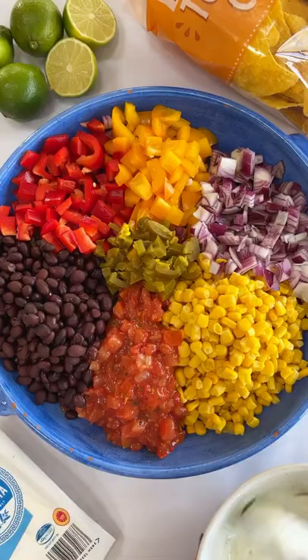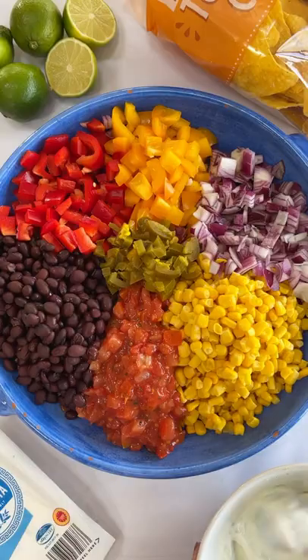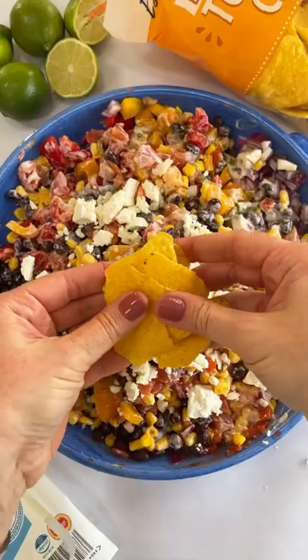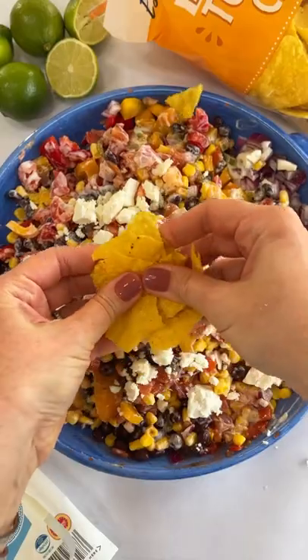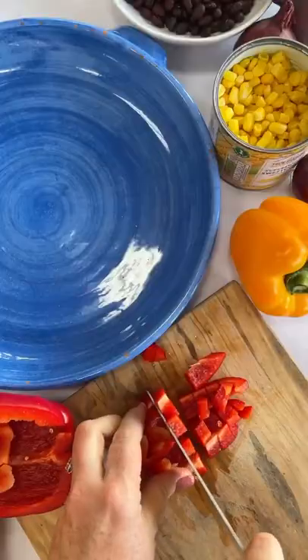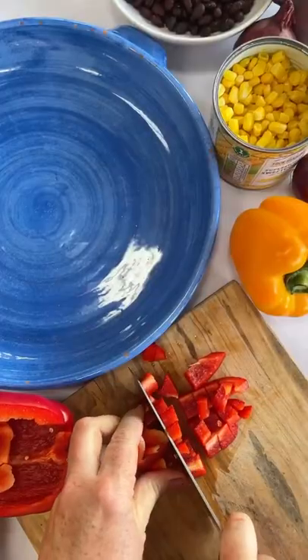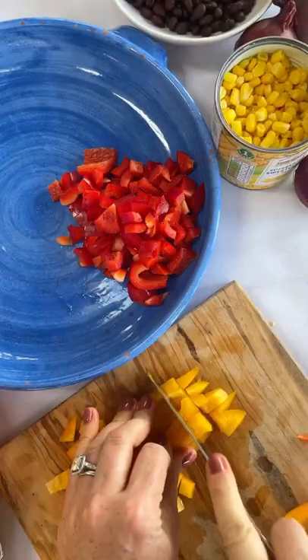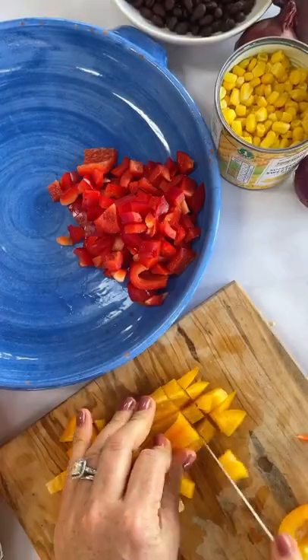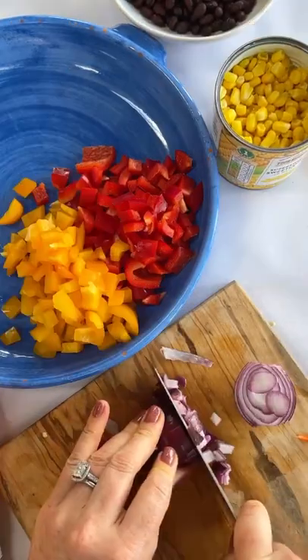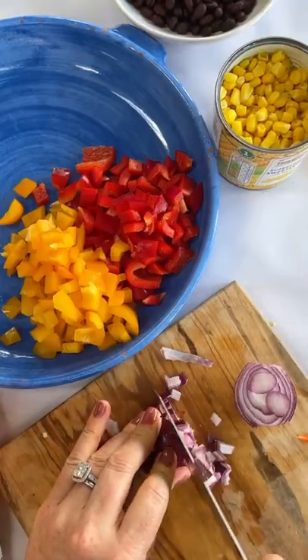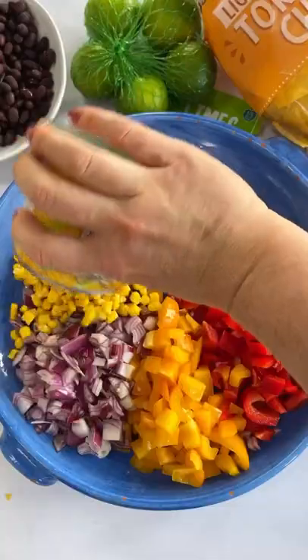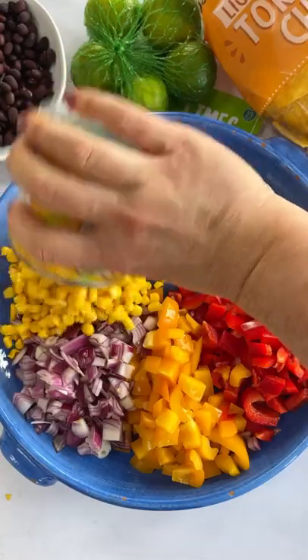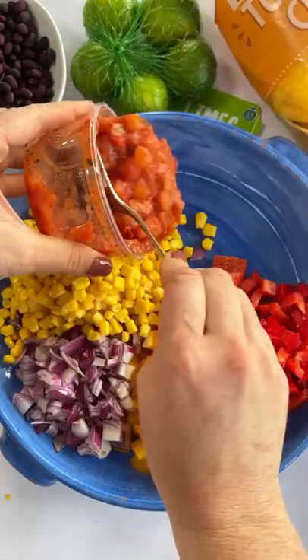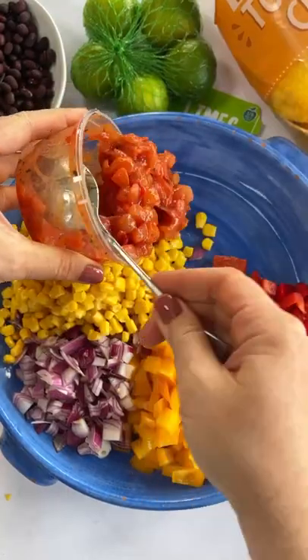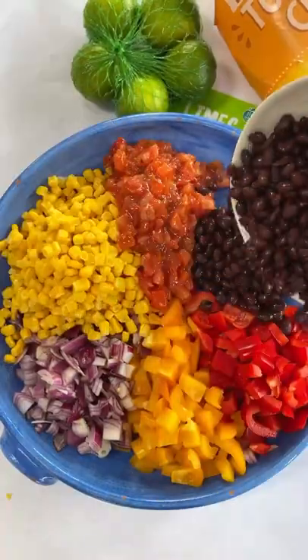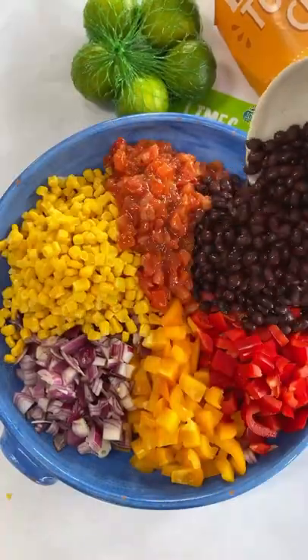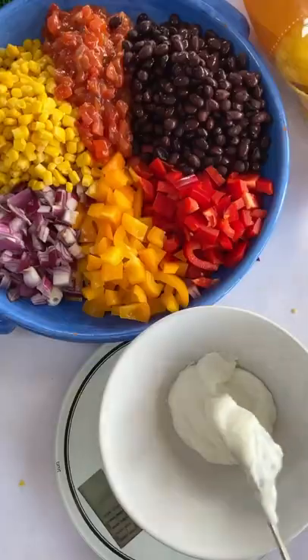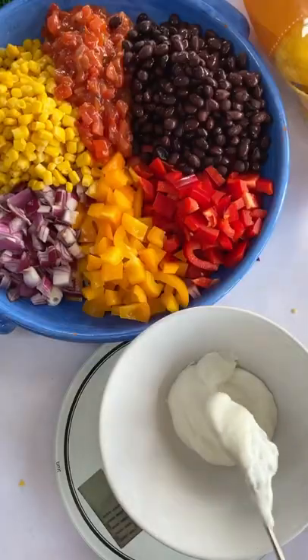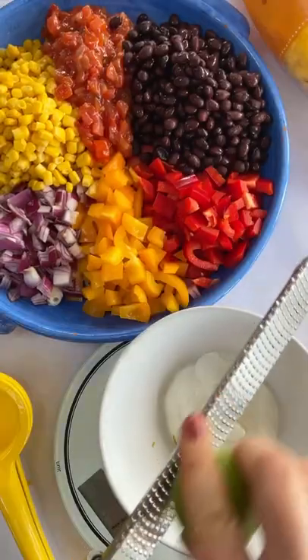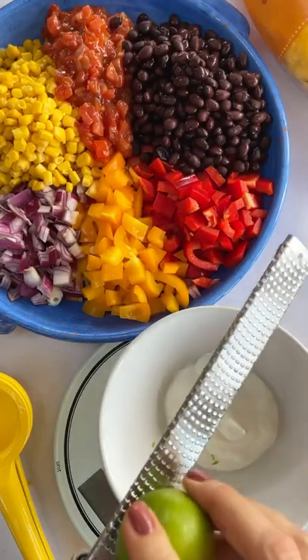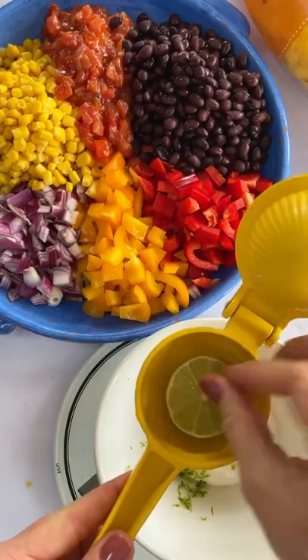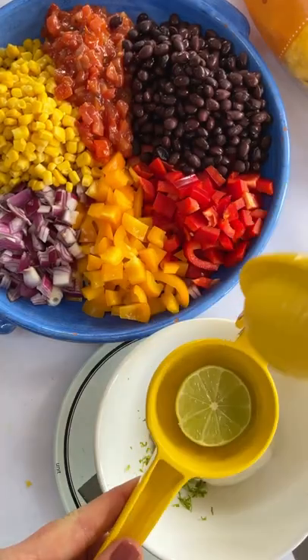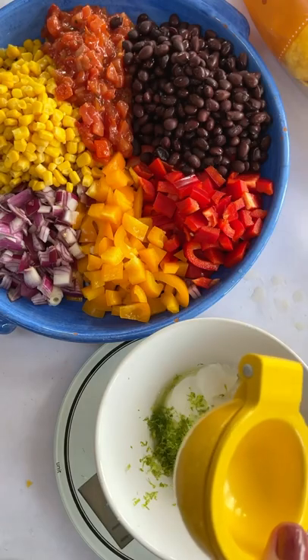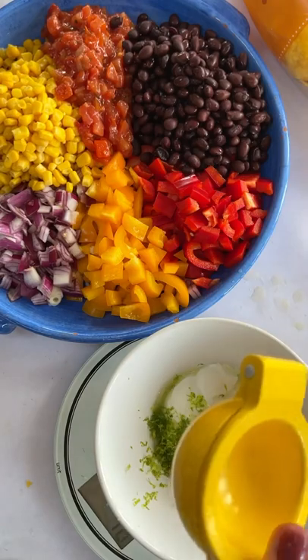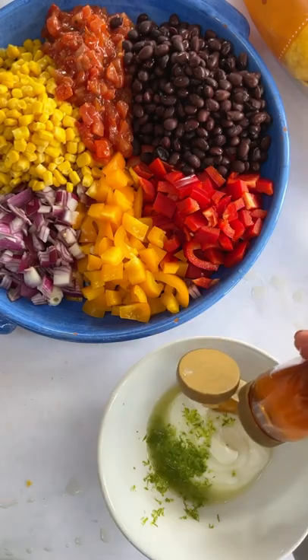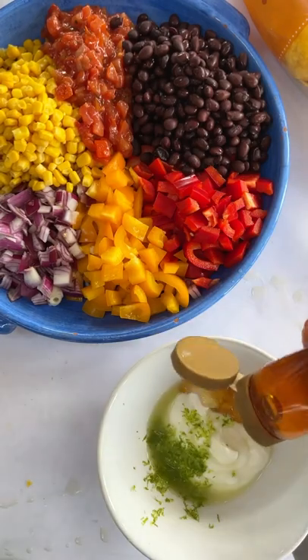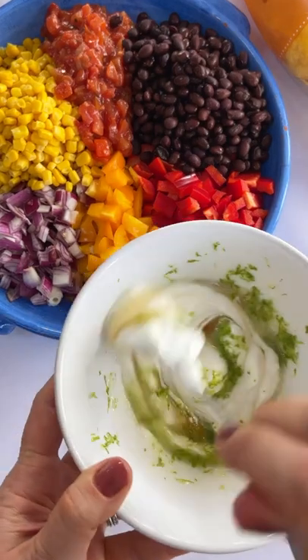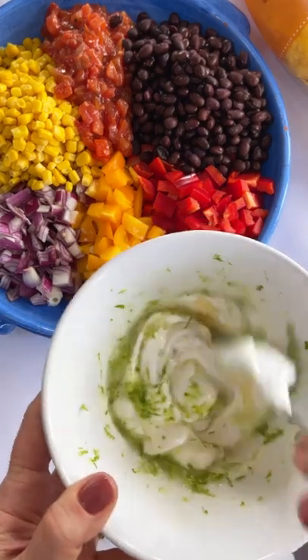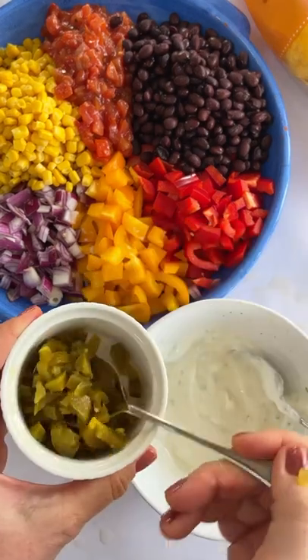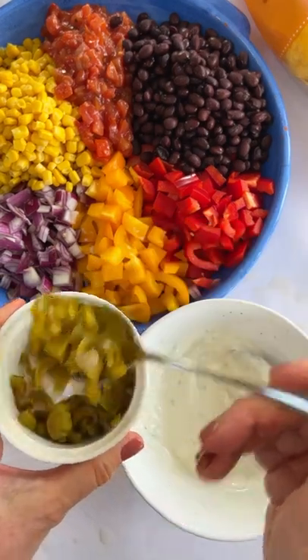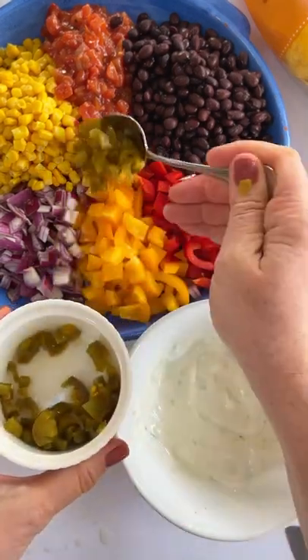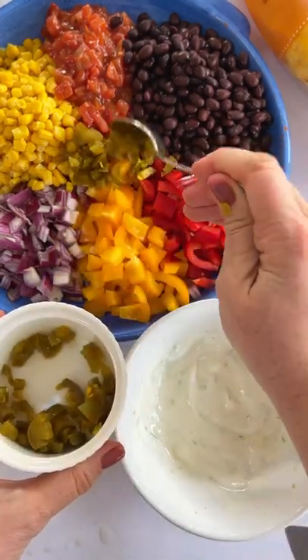It feels like years since we've been able to spend proper time with friends and family at home without any restrictions, and this Easter we will be able to do that. And so these are fuss-free feasts — recipes that you can make and prep in advance, so that when you've got people at home with you, you don't need to spend all your time in the kitchen.